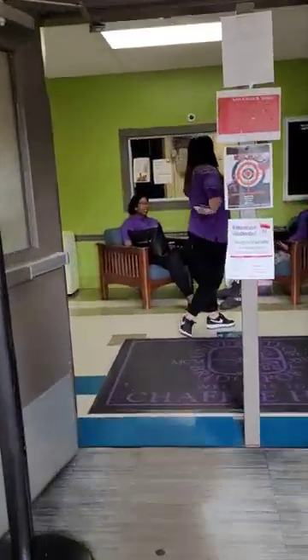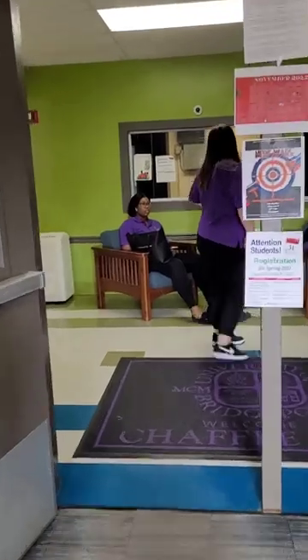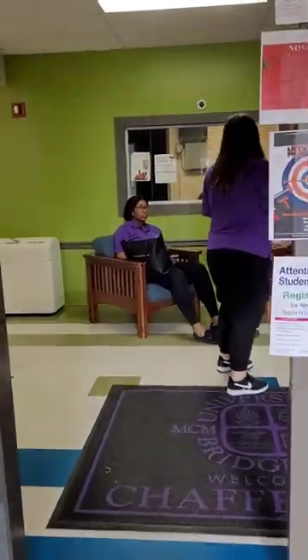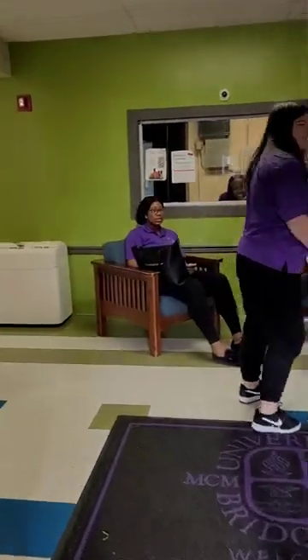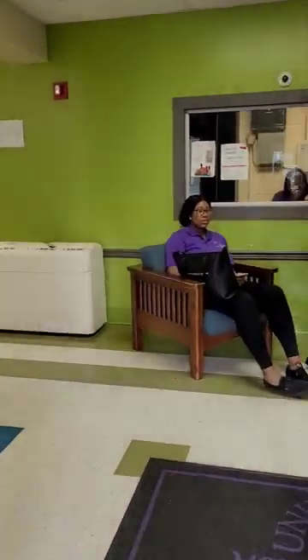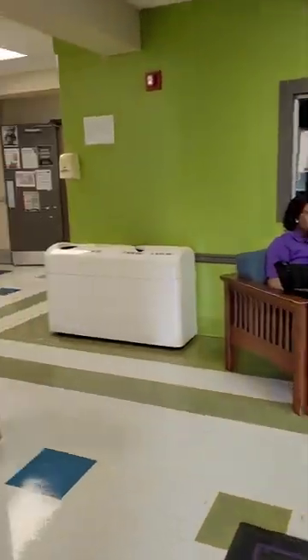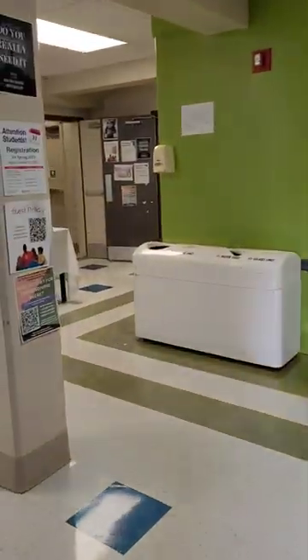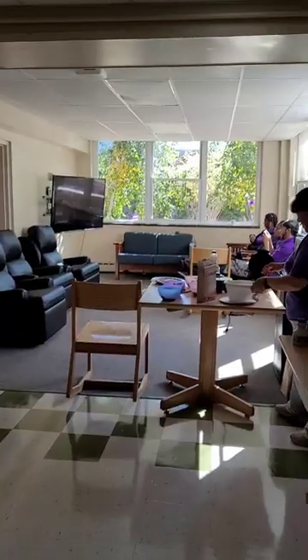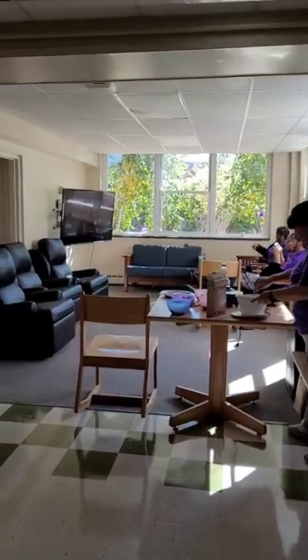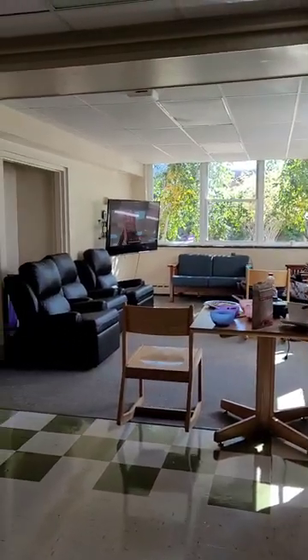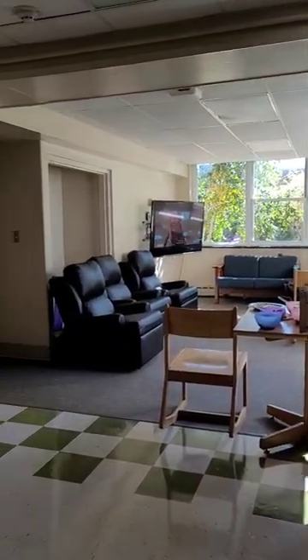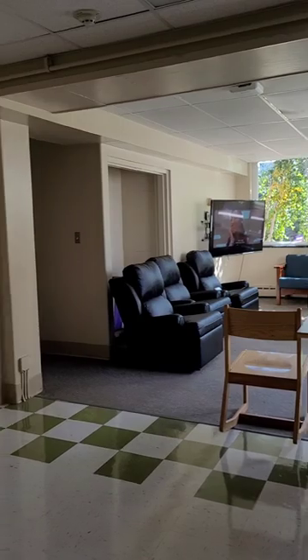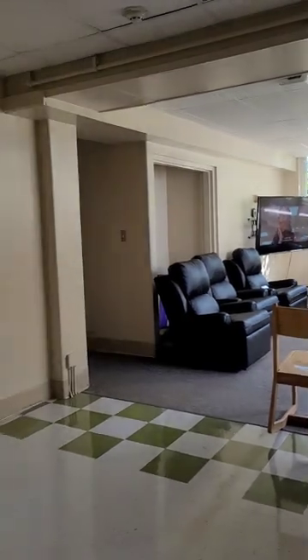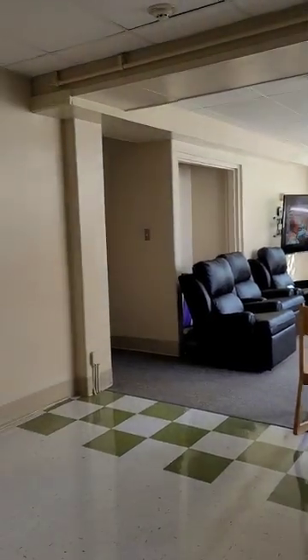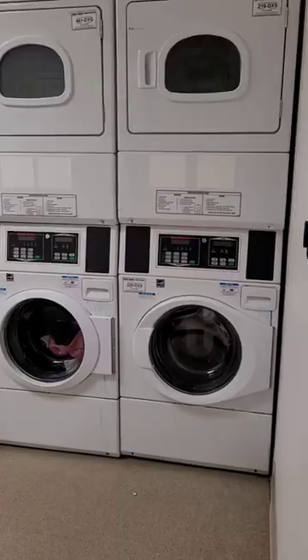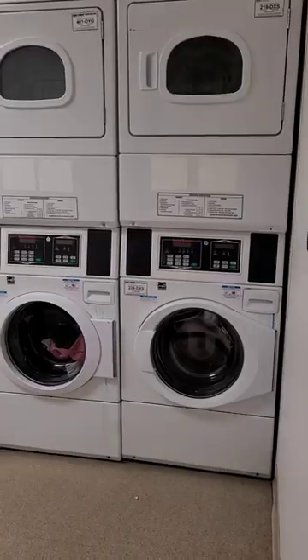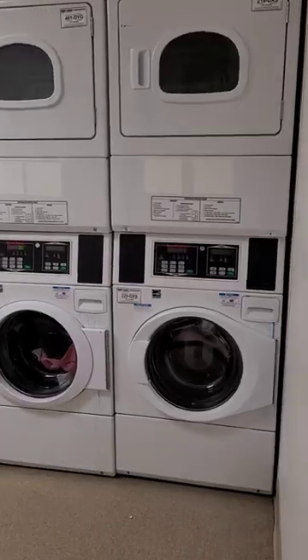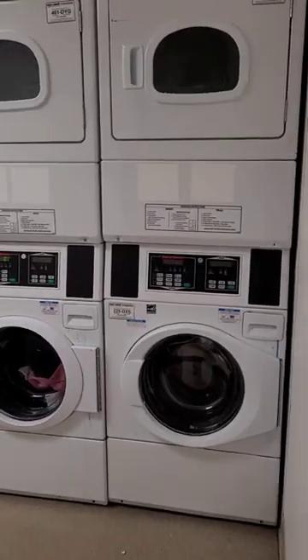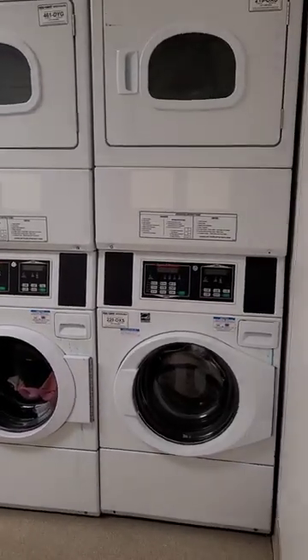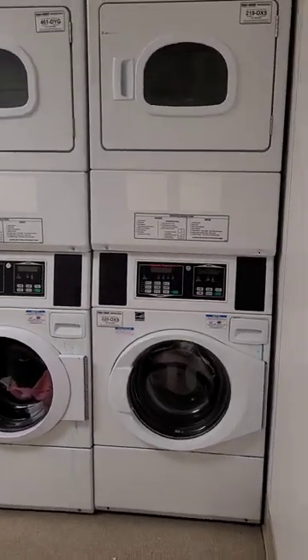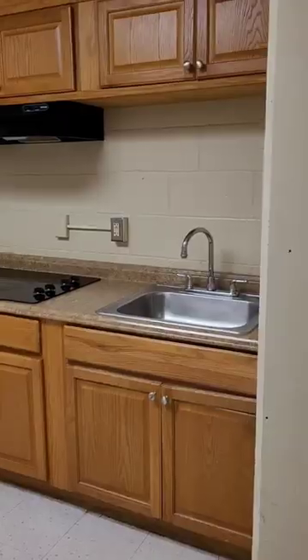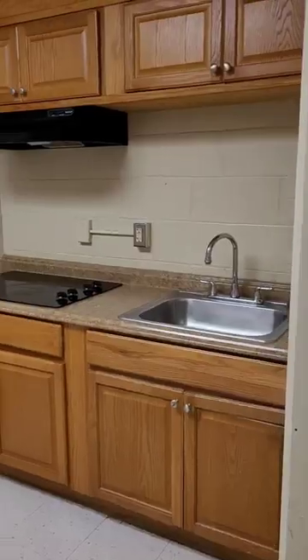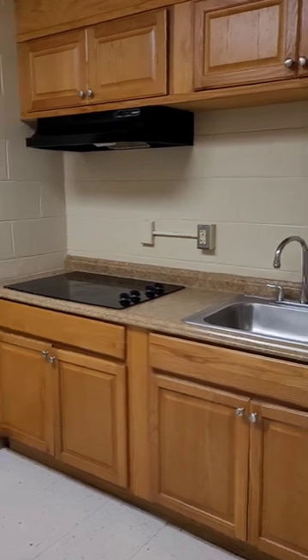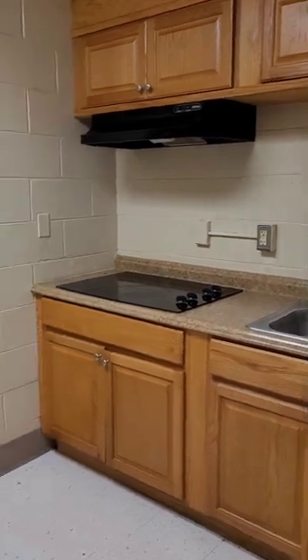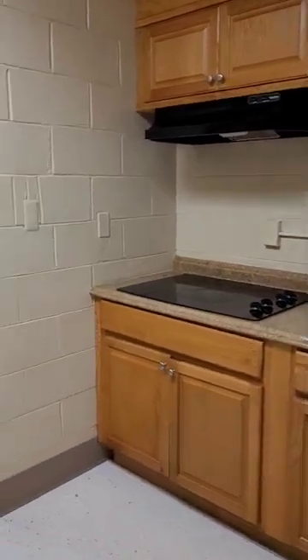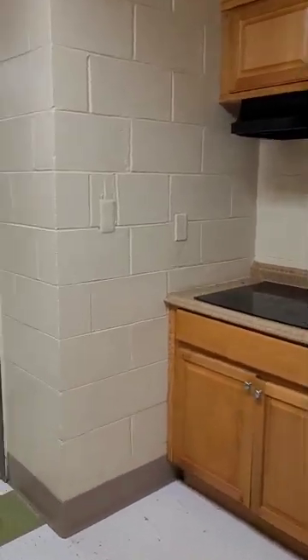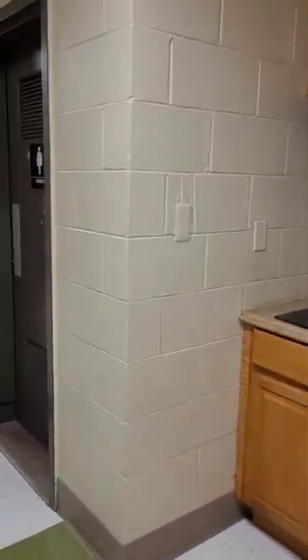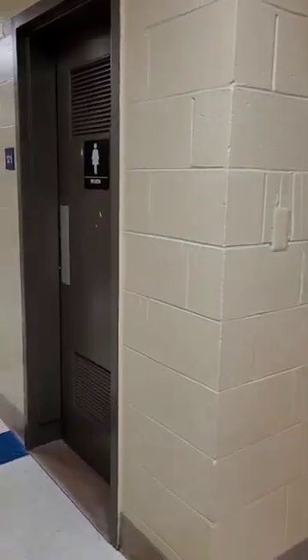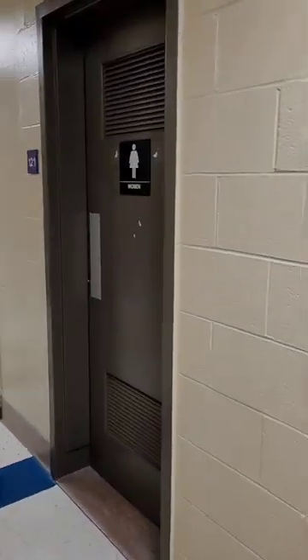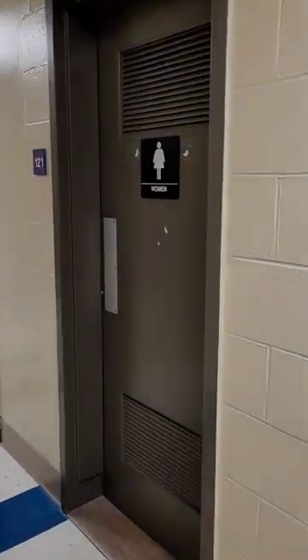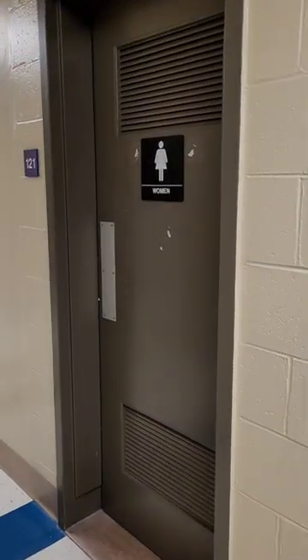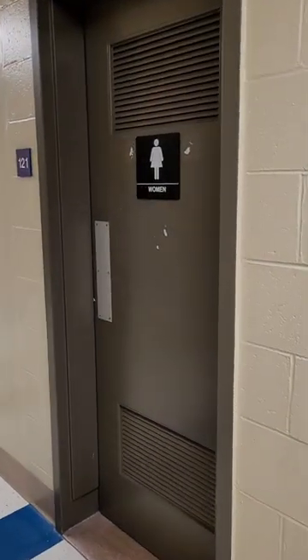Chafee Hall is a traditional co-ed-style residence hall with a community room that has a television and chairs, a laundry room with multiple machines, a kitchenette with a stovetop along with cabinet space for utensils, and bathrooms on every floor.